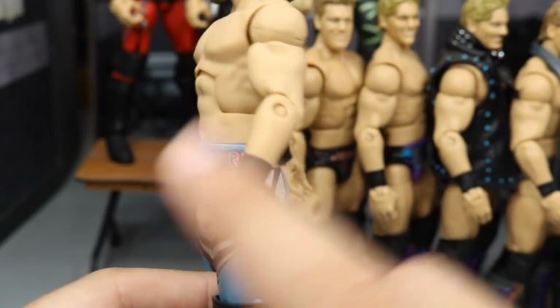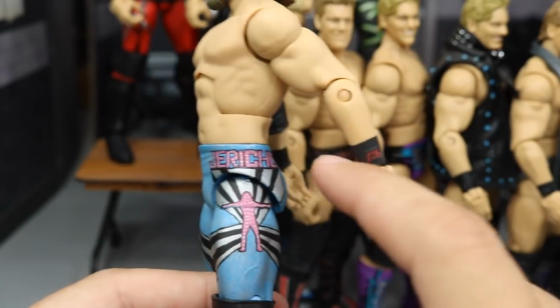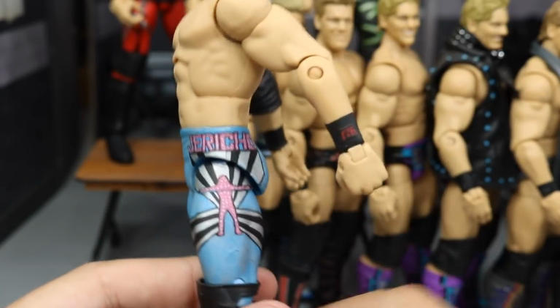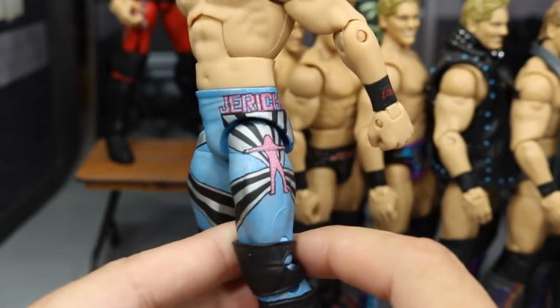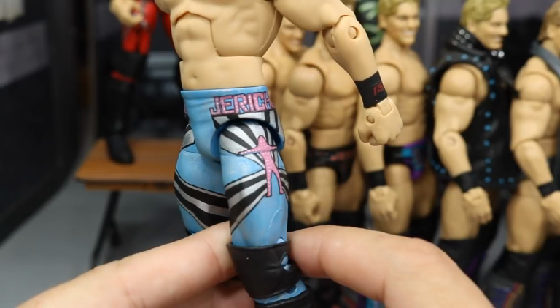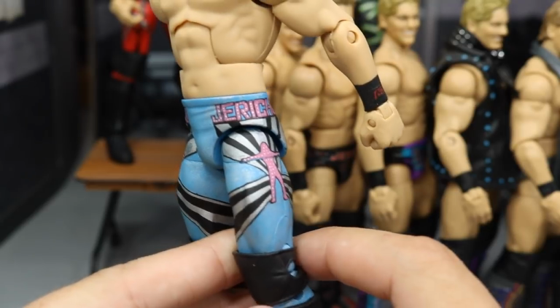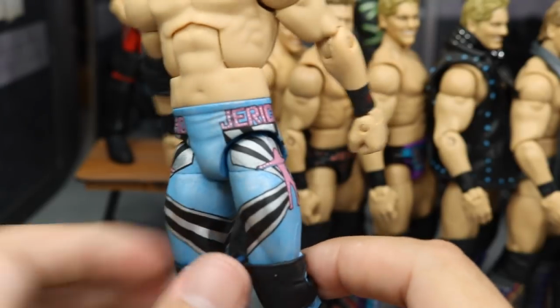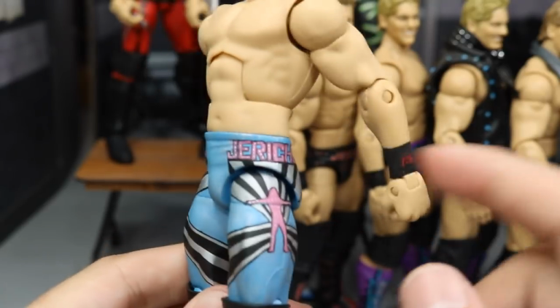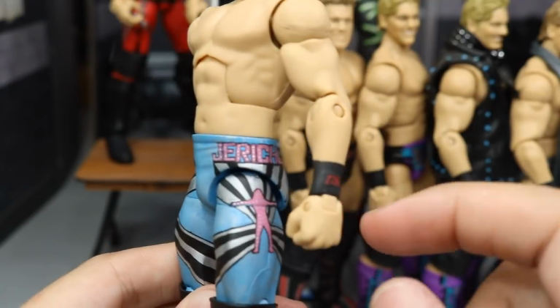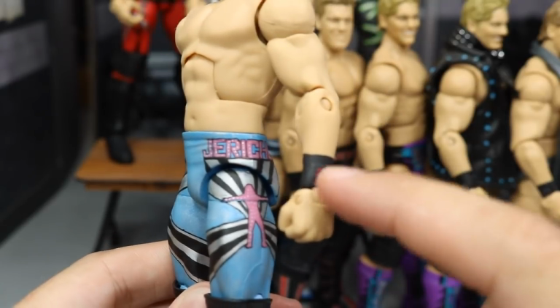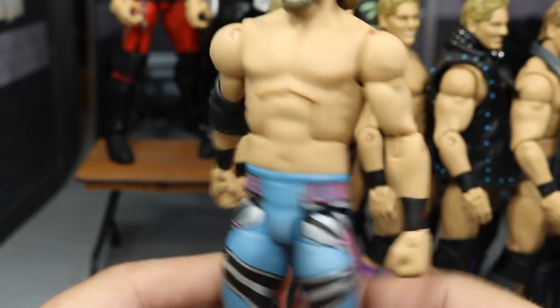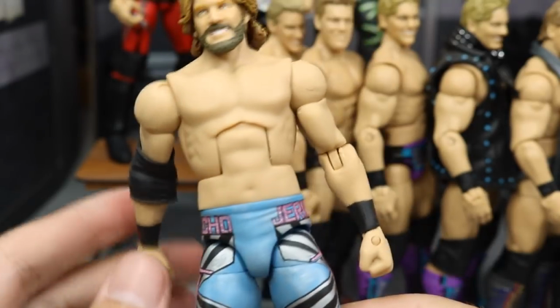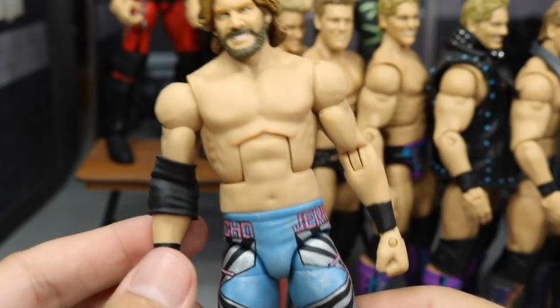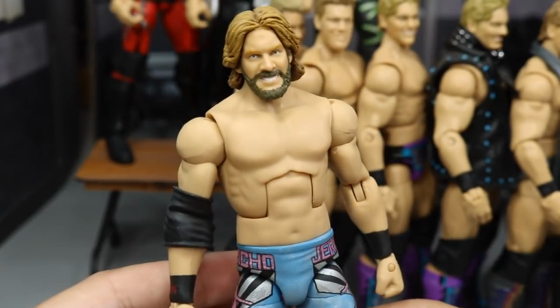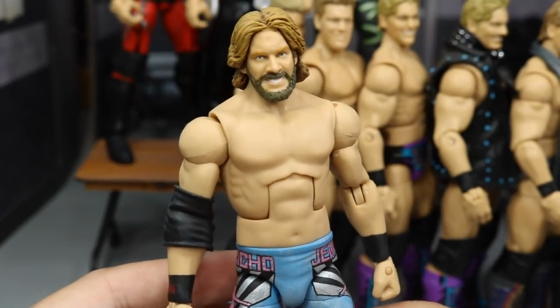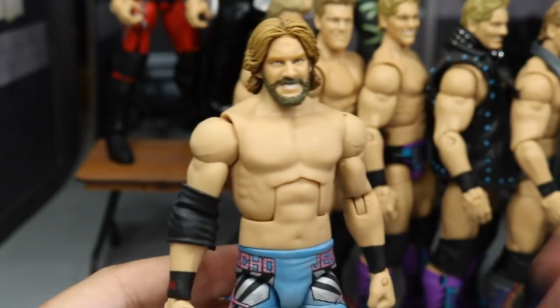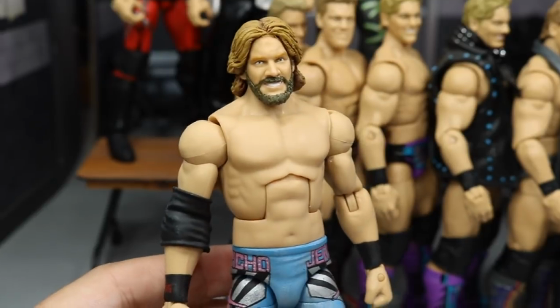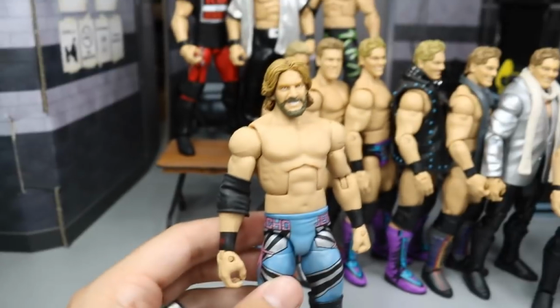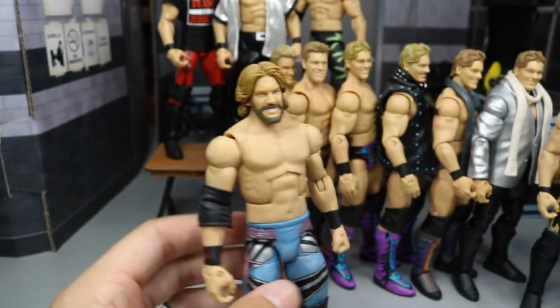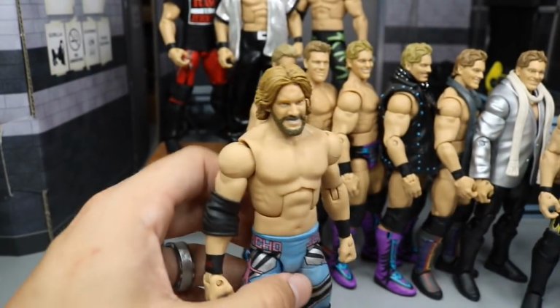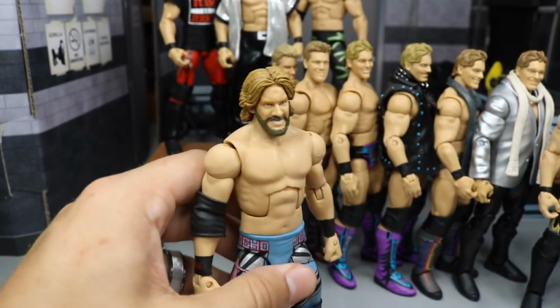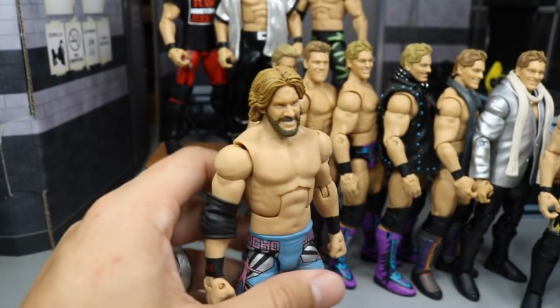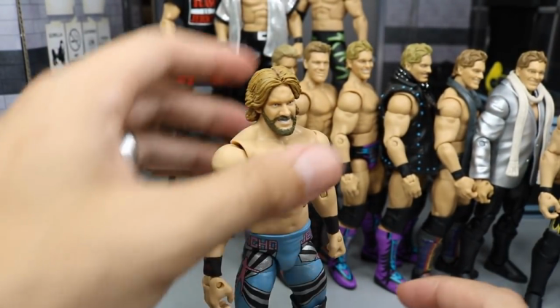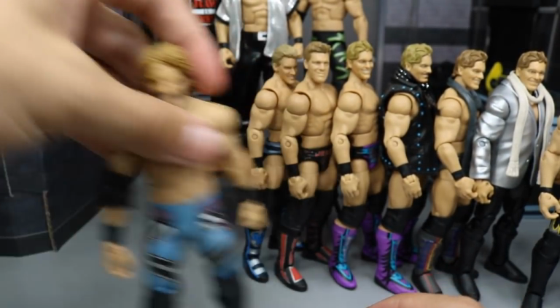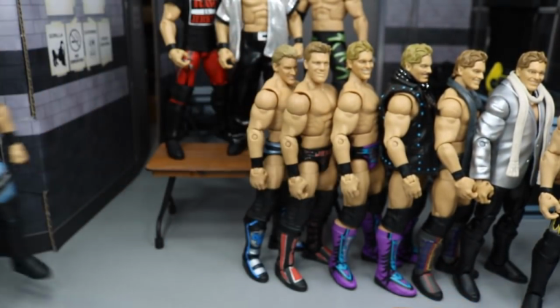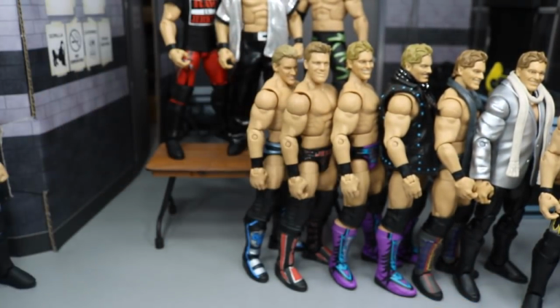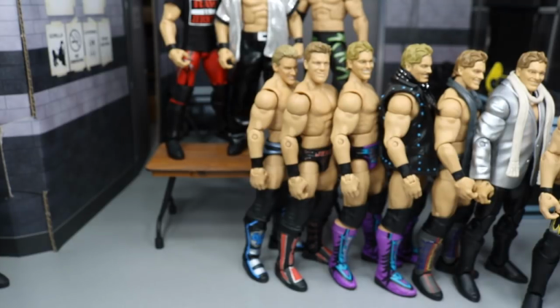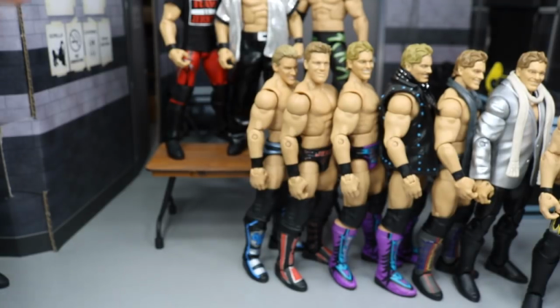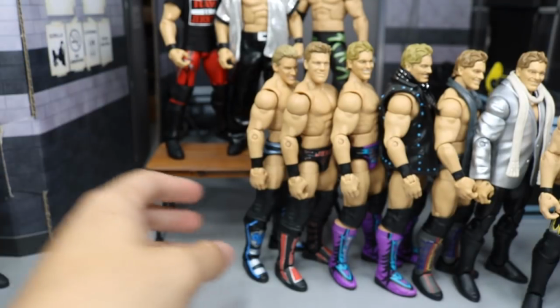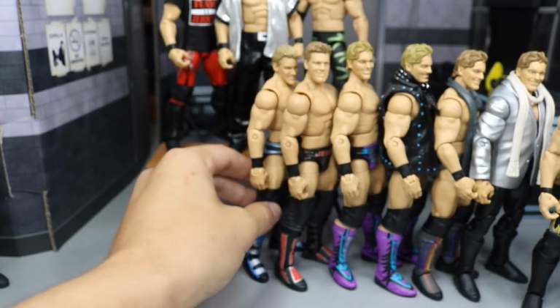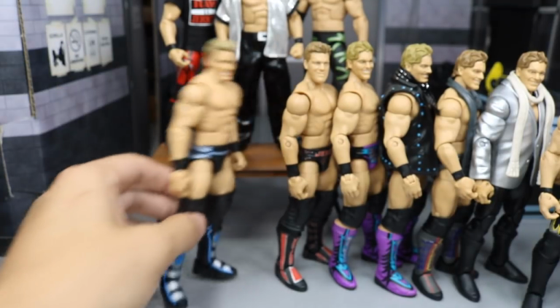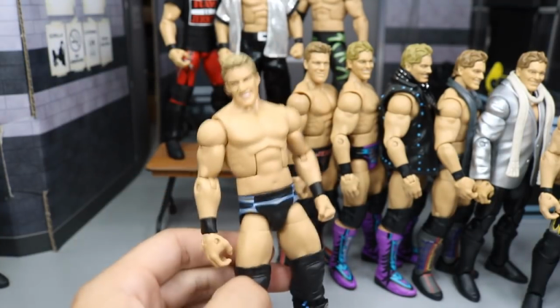All this is hand painted, by the way, and you got it so symmetrical on both sides. You got the Y2J wristbands on there because that's what he wore at the time. Just one of my favorite Jerichos hands down. And I believe this is his WrestleMania 20 attire if I'm not mistaken. But we do have that Jericho moving on.